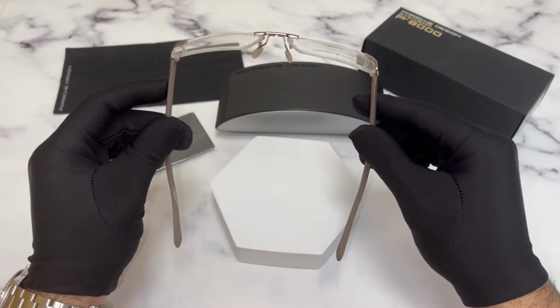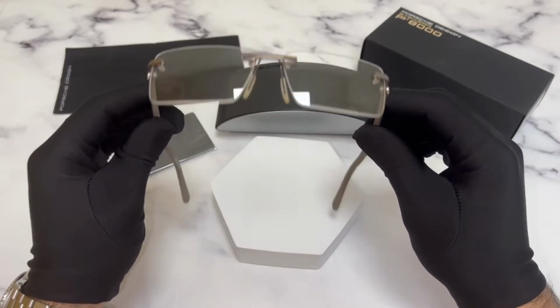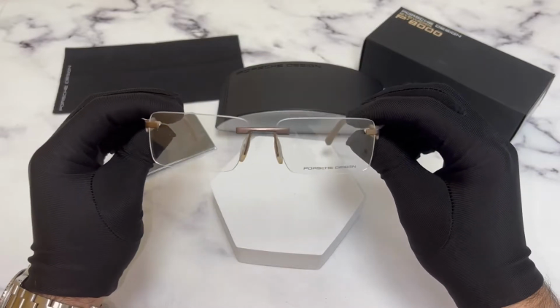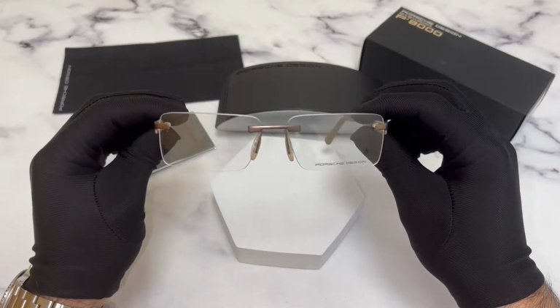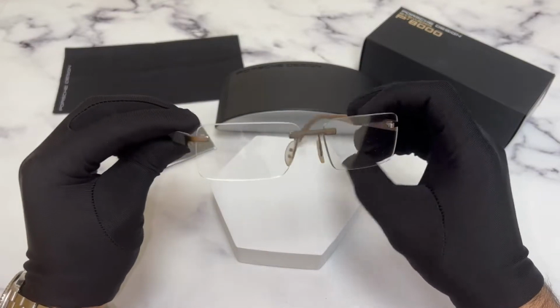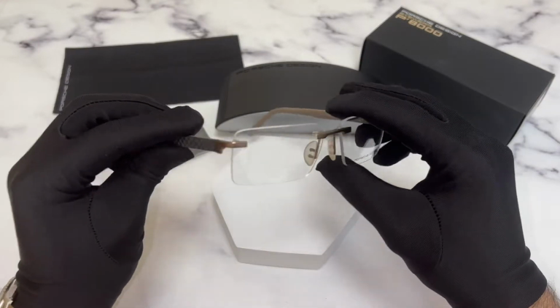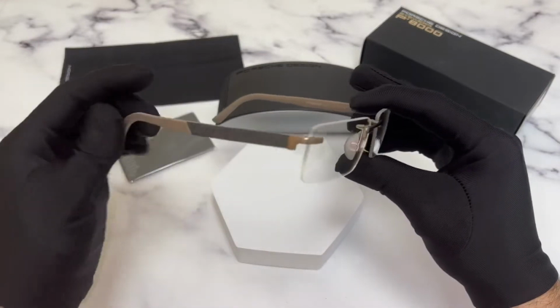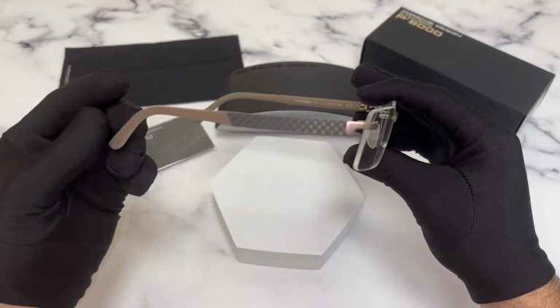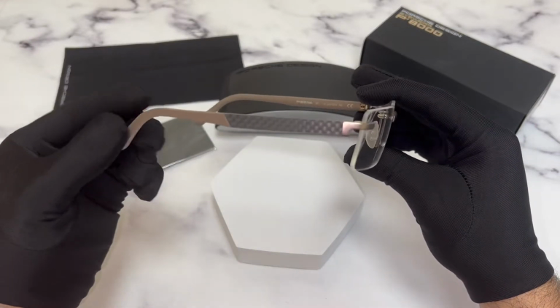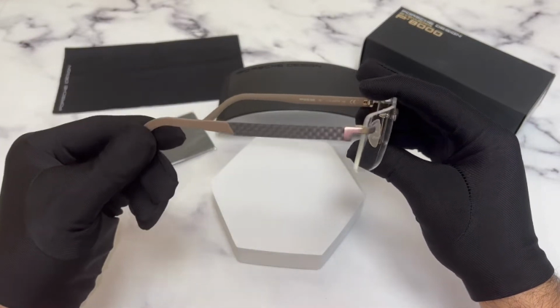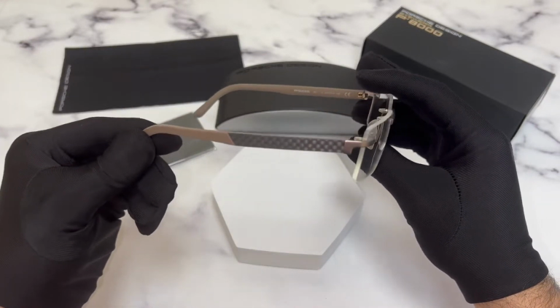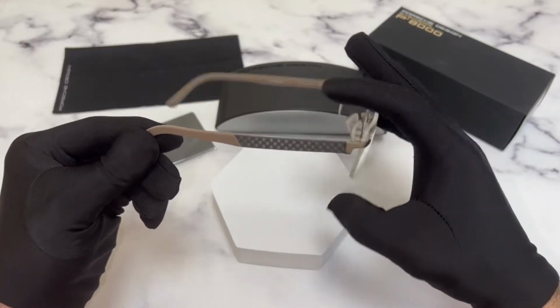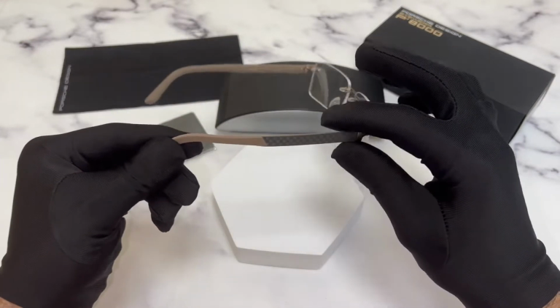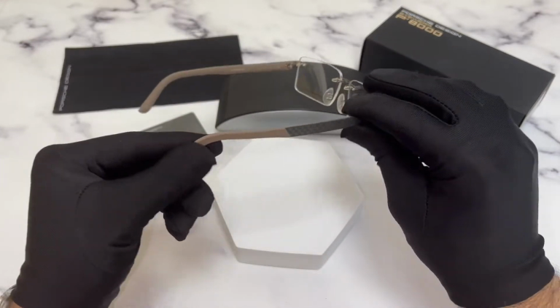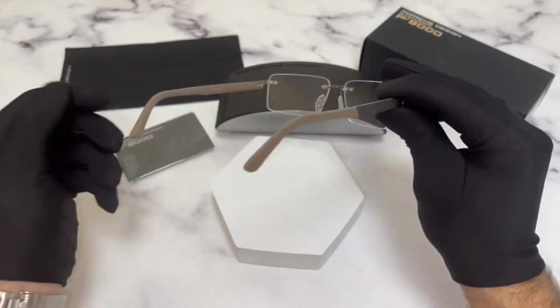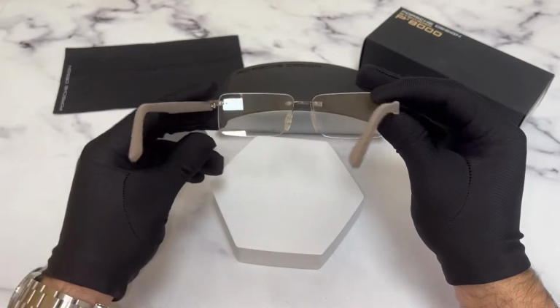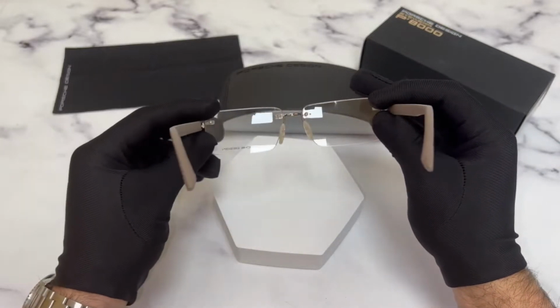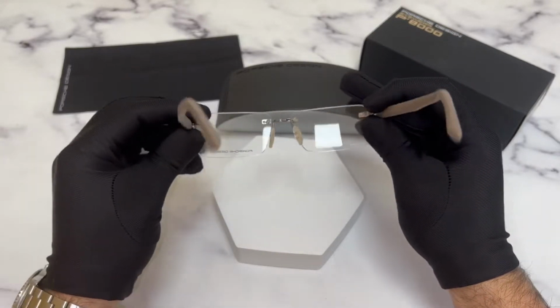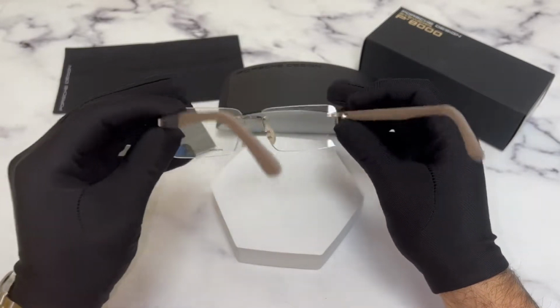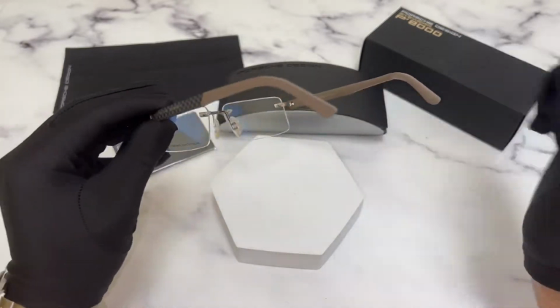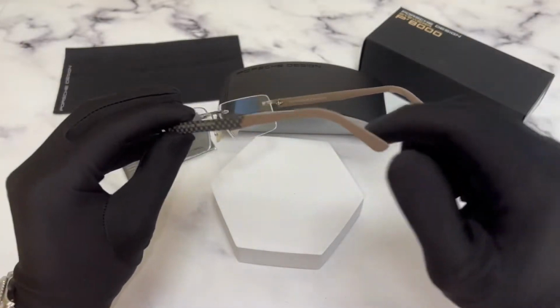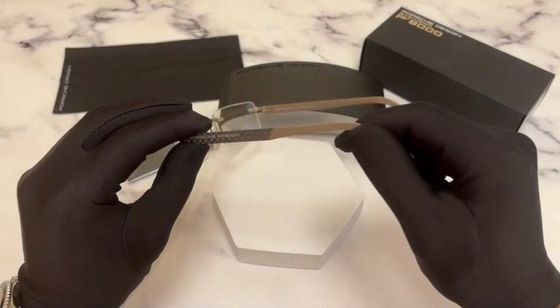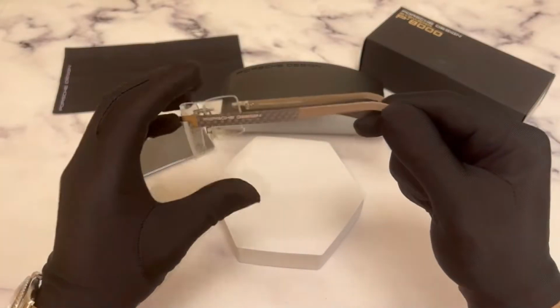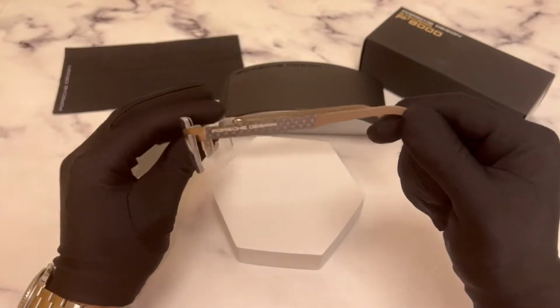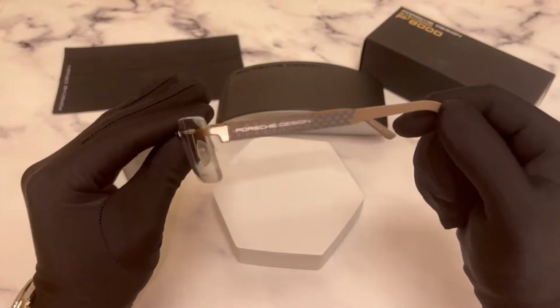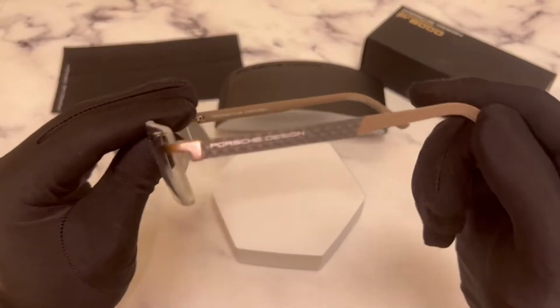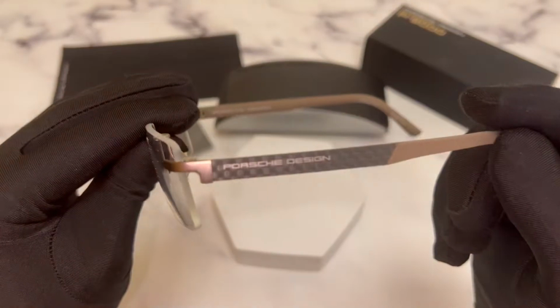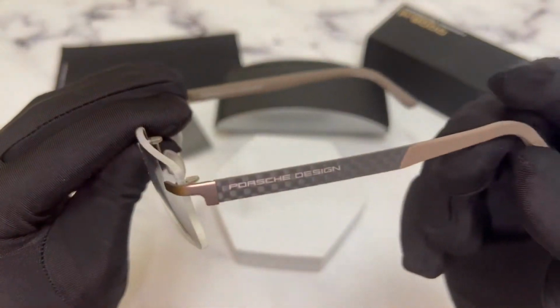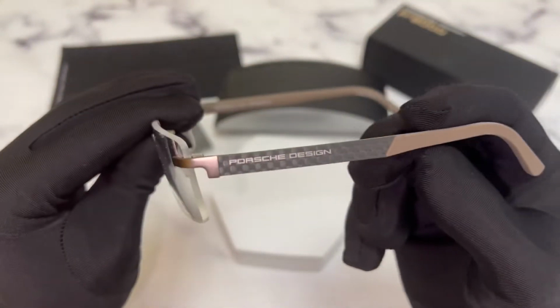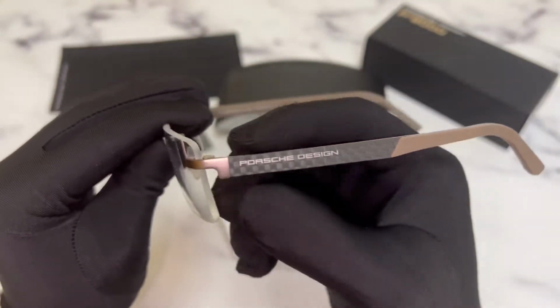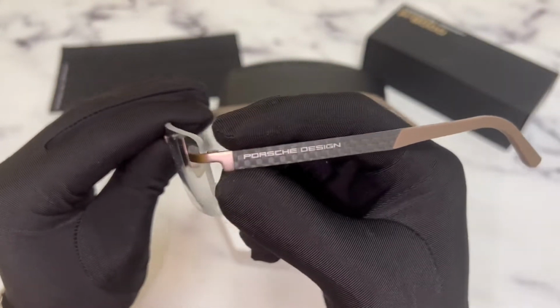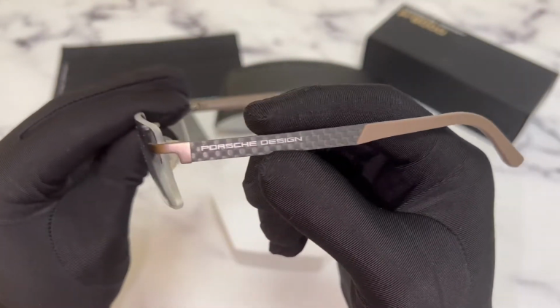The color of the frame is brown. These glasses are a rimless rectangle shape. On the temples, you'll find the Porsche Design logo.